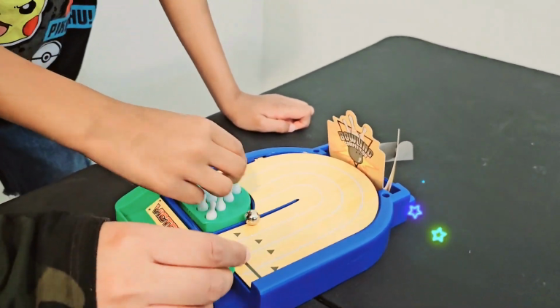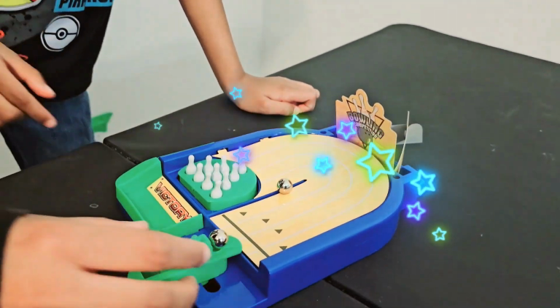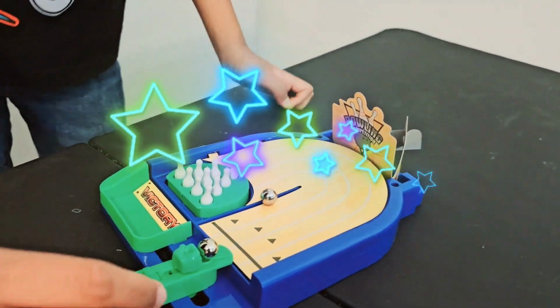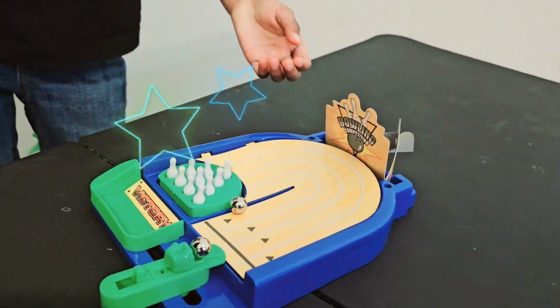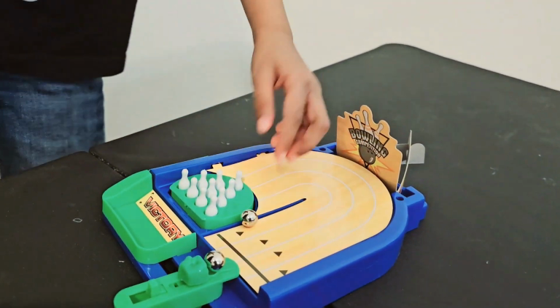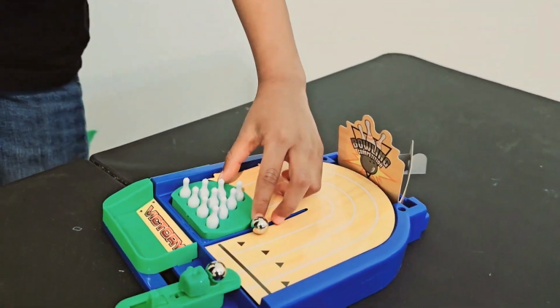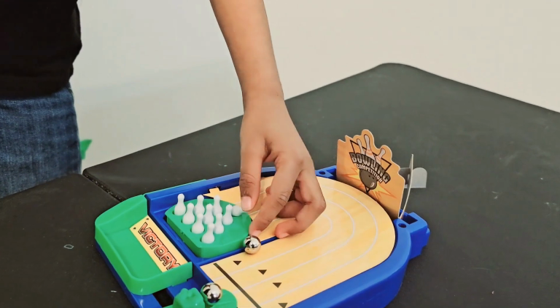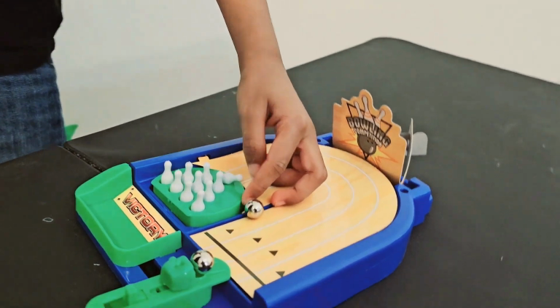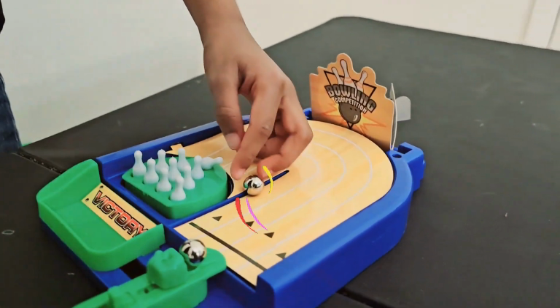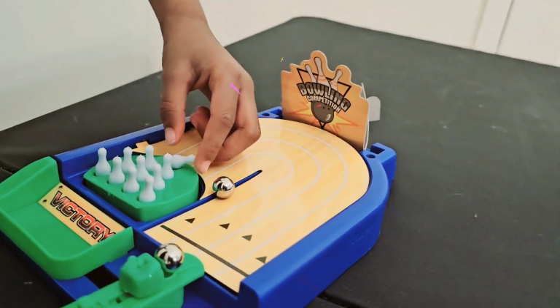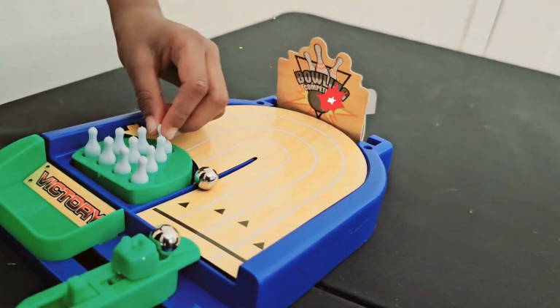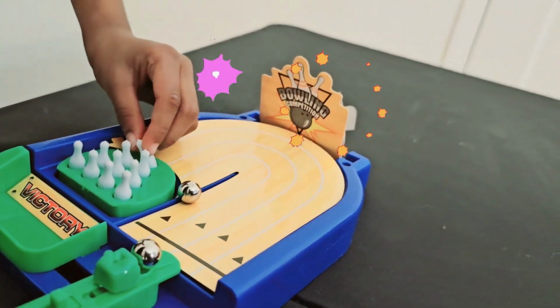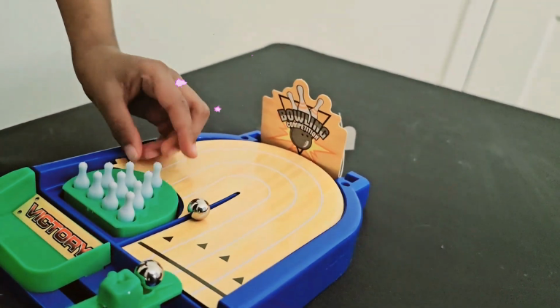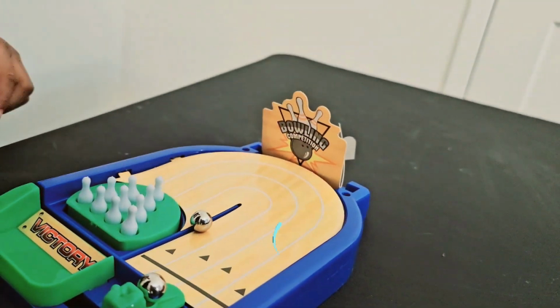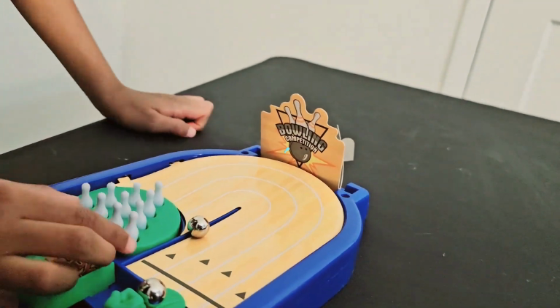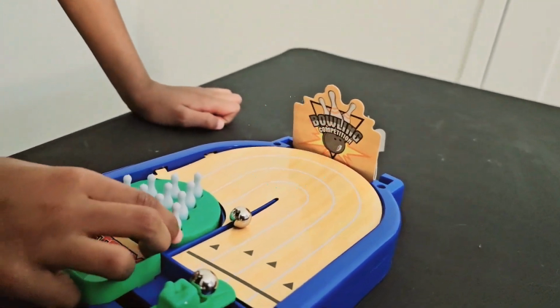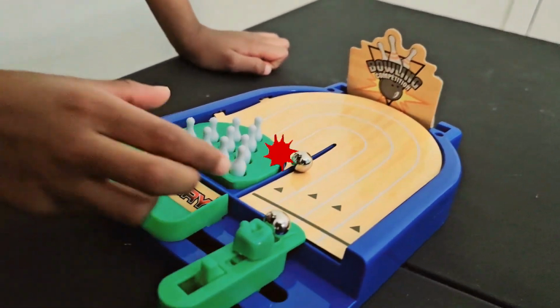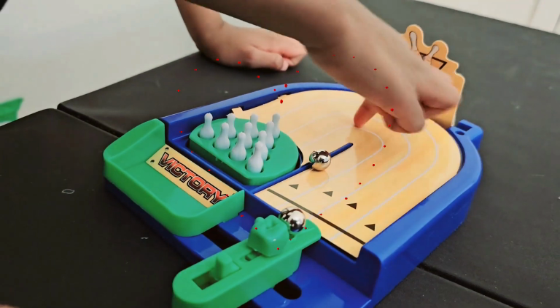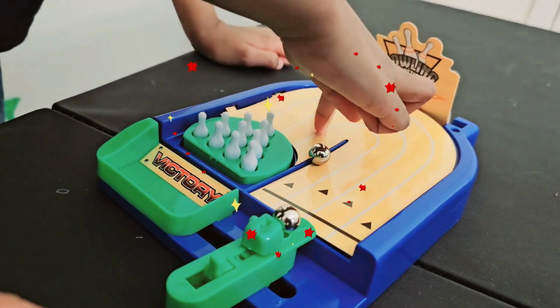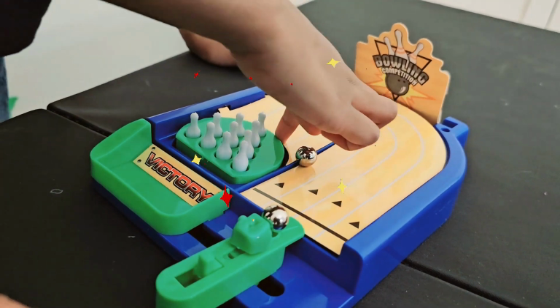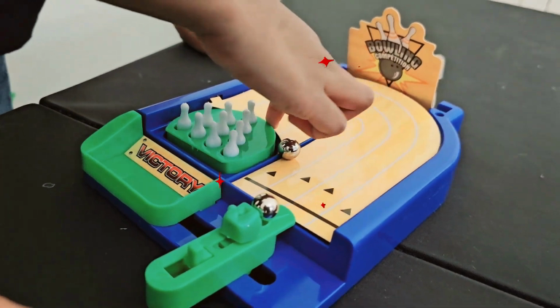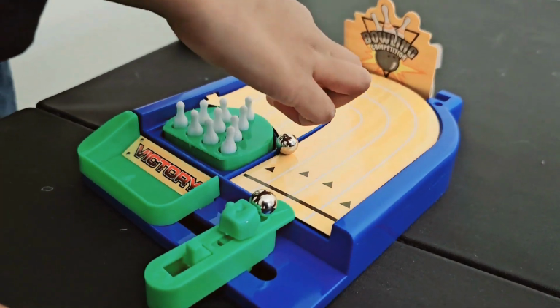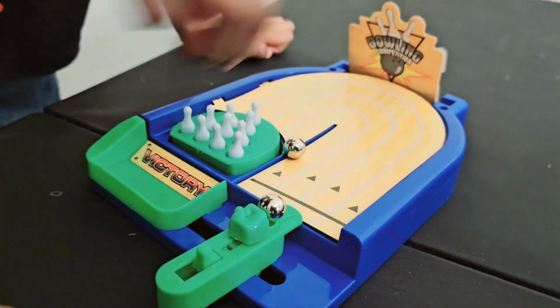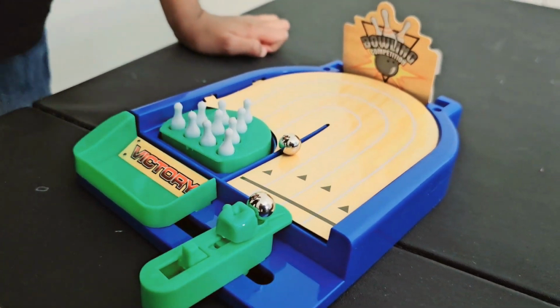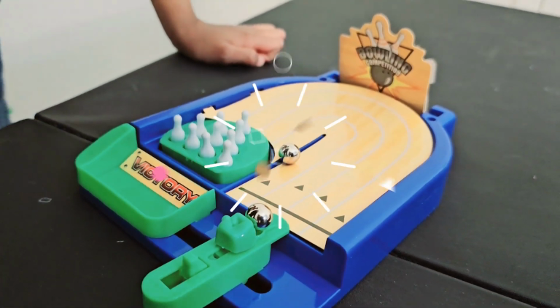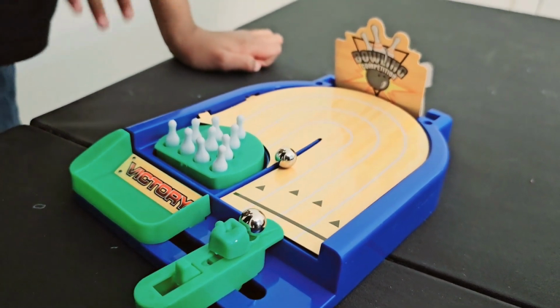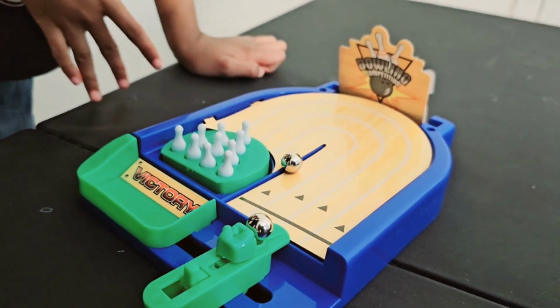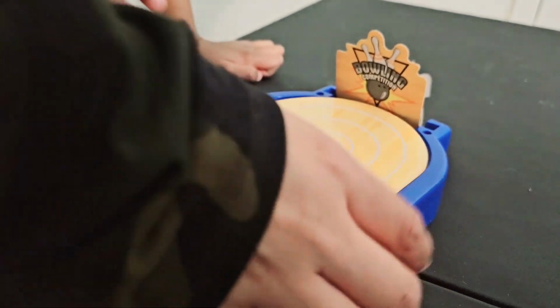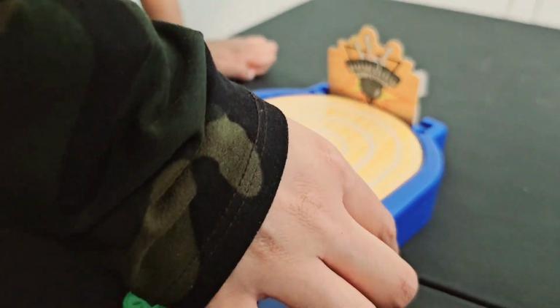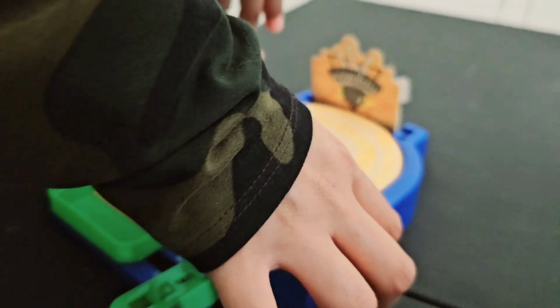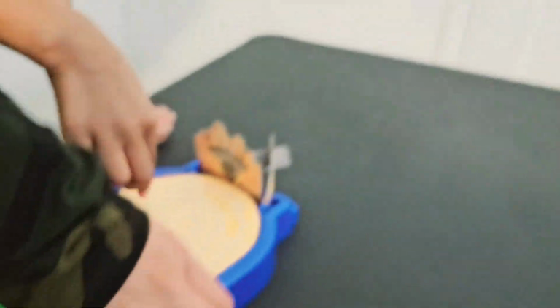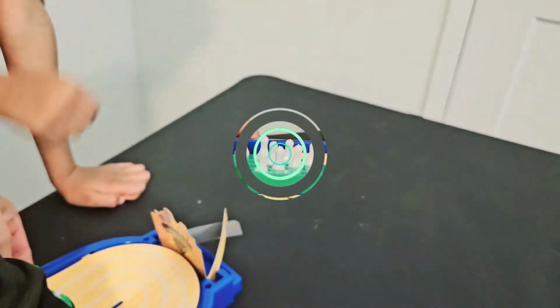Wait, wait, wait! I think we don't need this piece because I think this is higher and the ball cannot go higher and then break them. So I think we need to get it off.